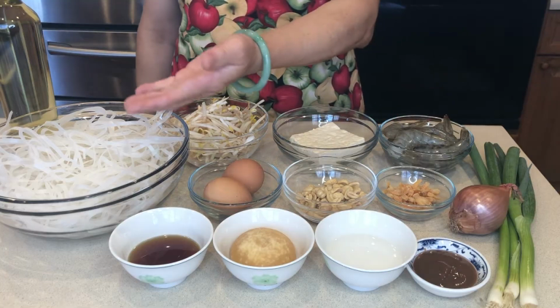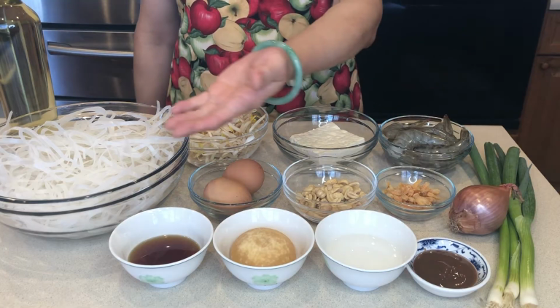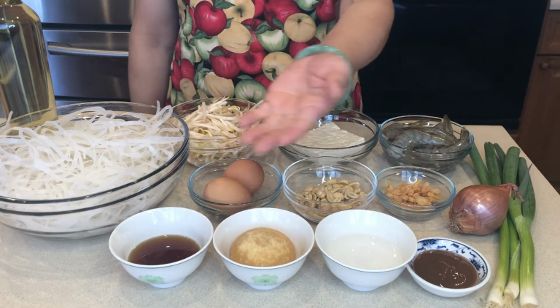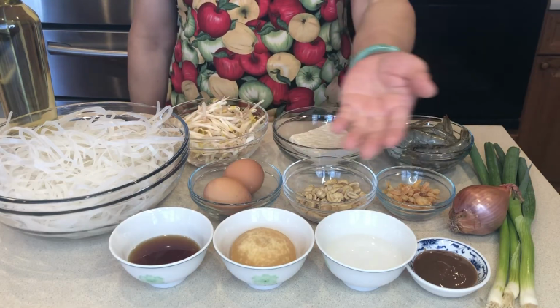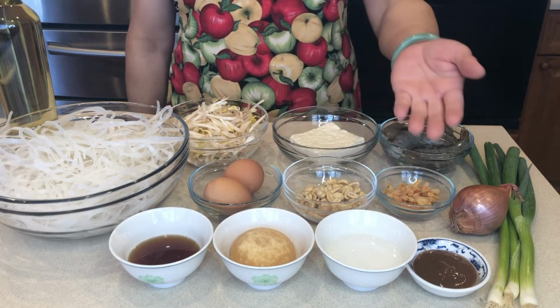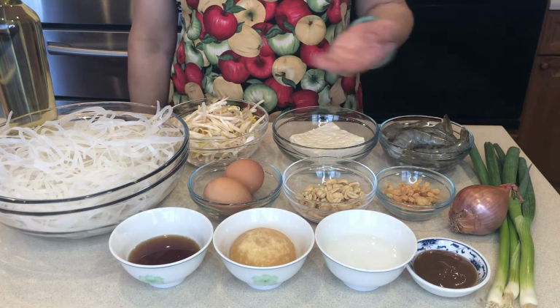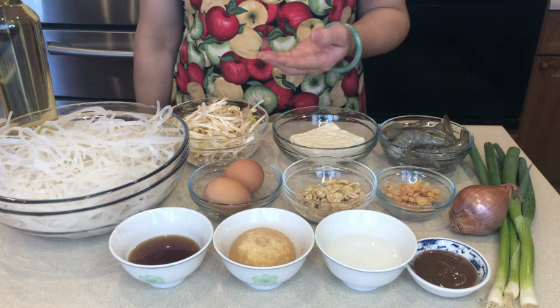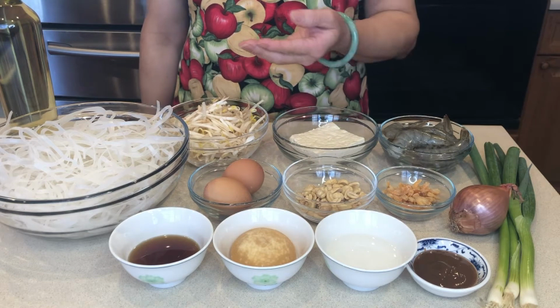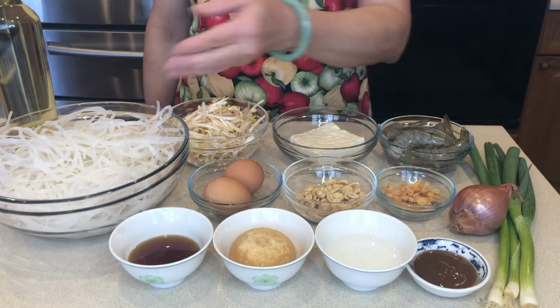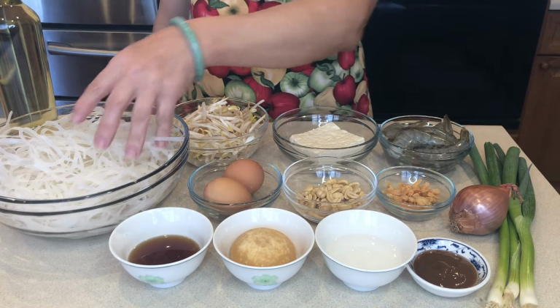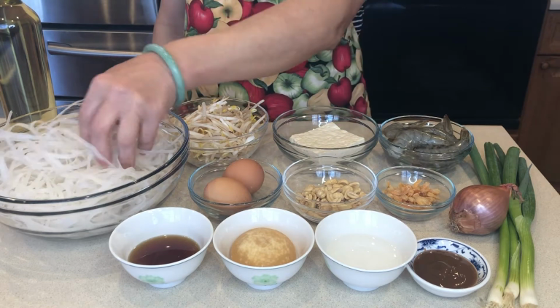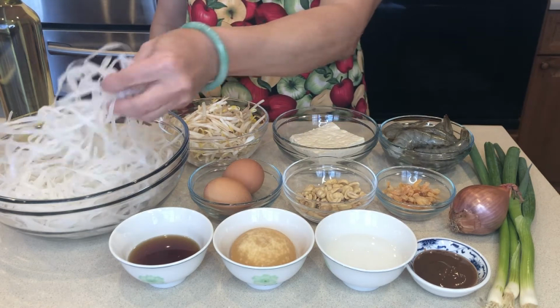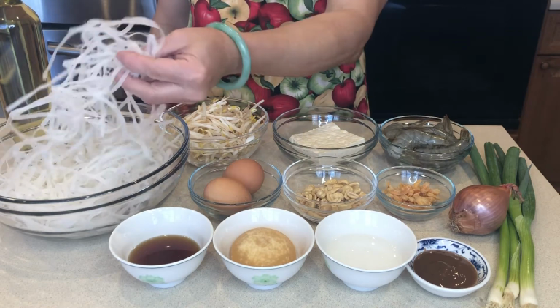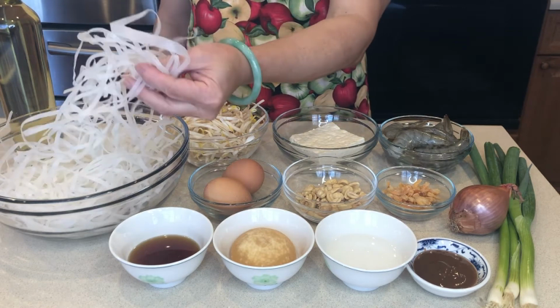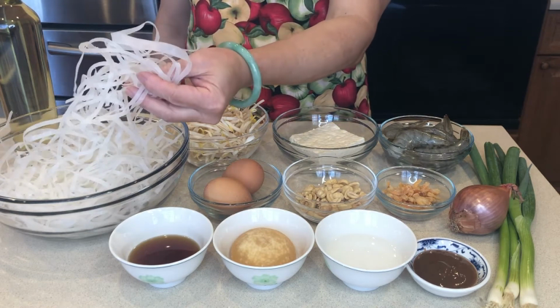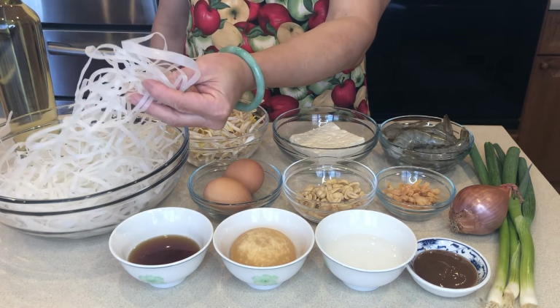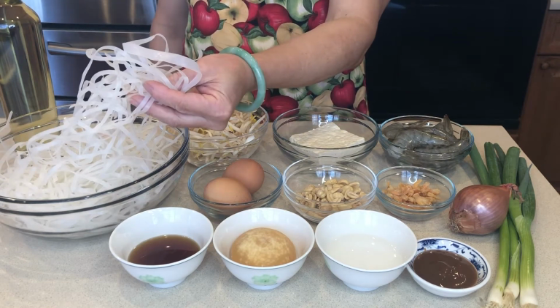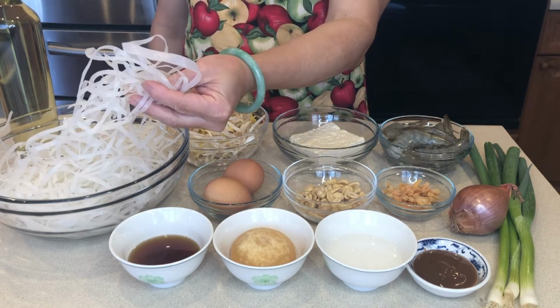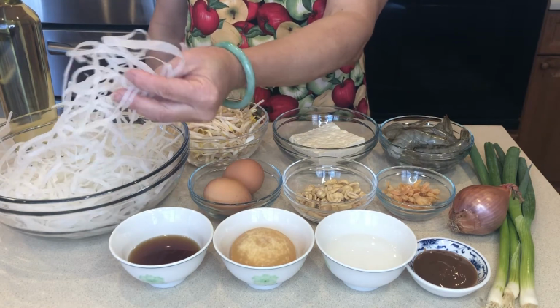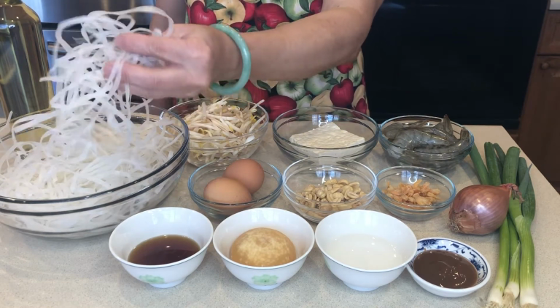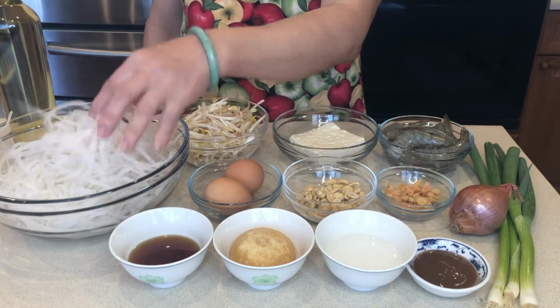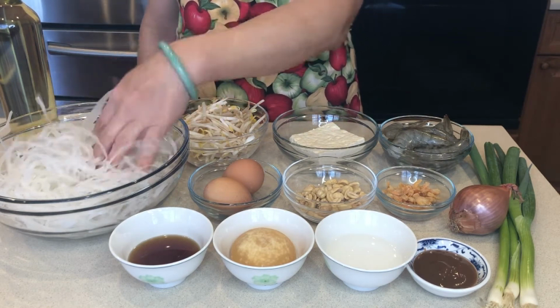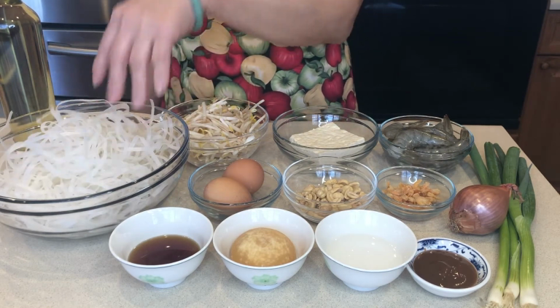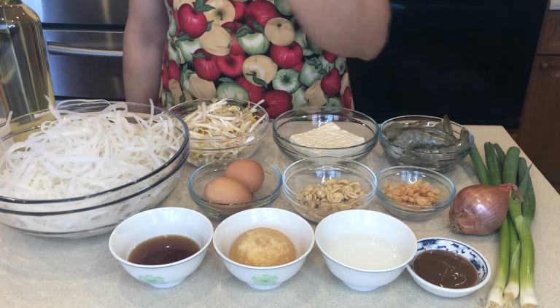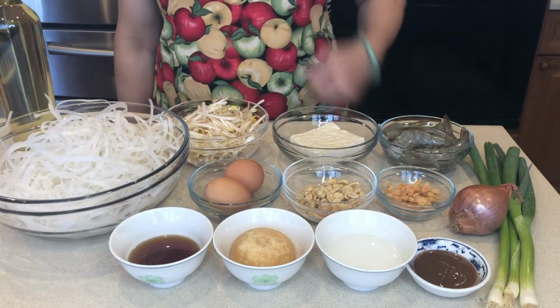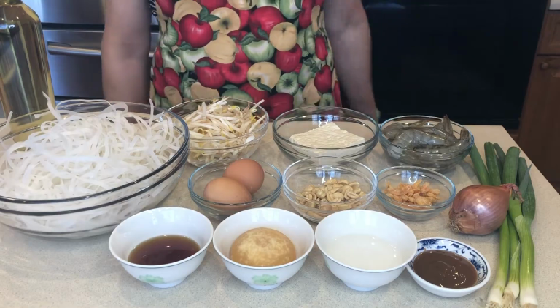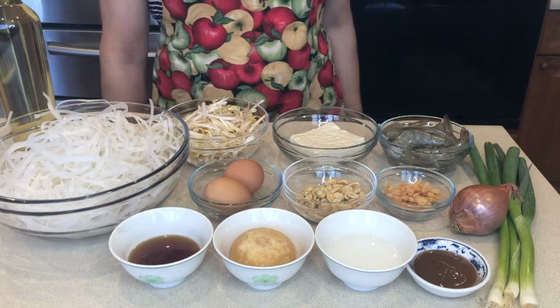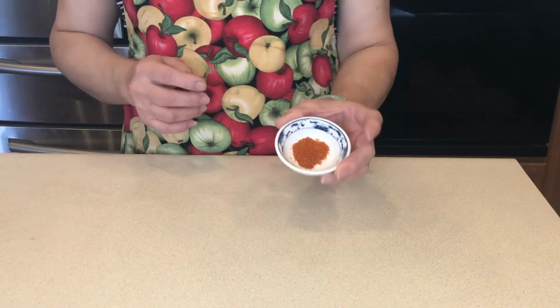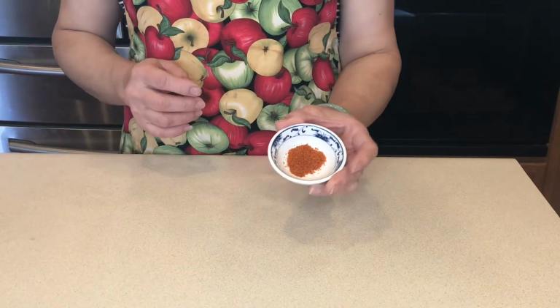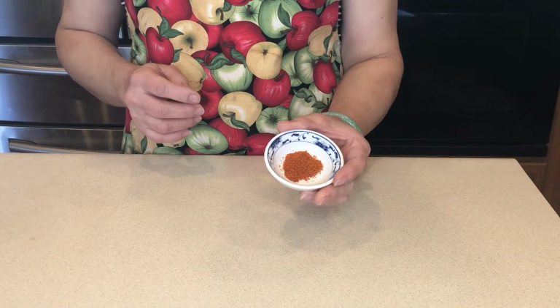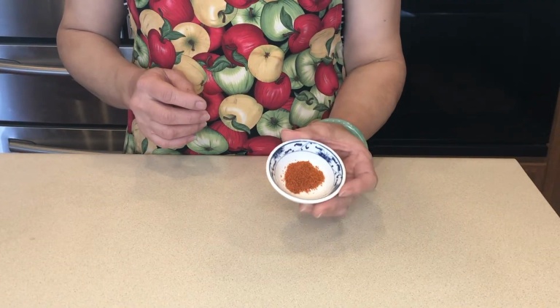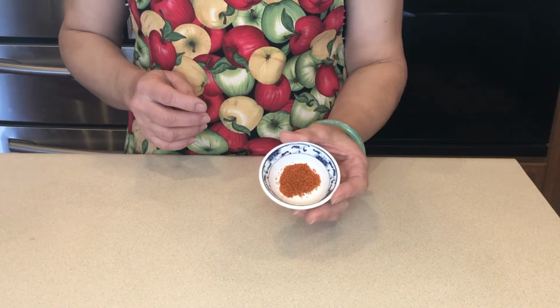Here are the ingredients. I use the fresh pap thai rice noodles. The exact amount is in the description box. We also need a chili powder.